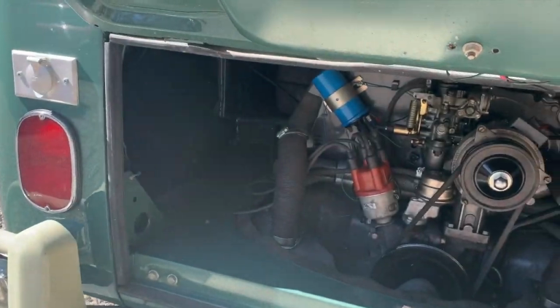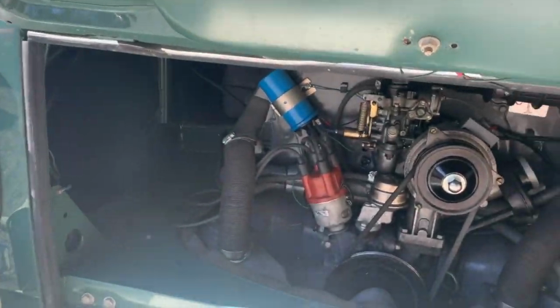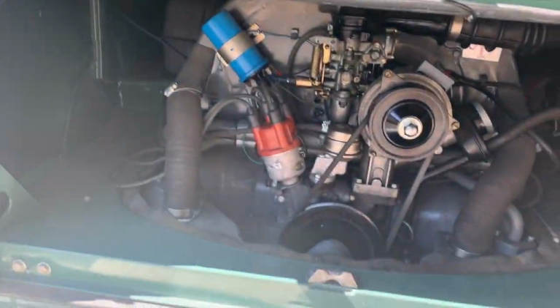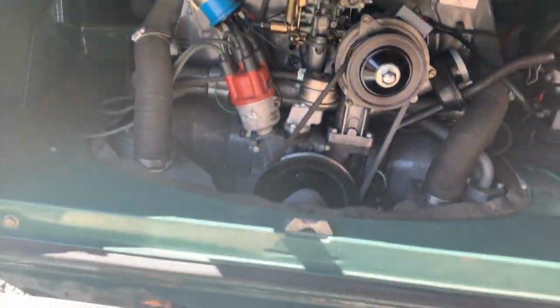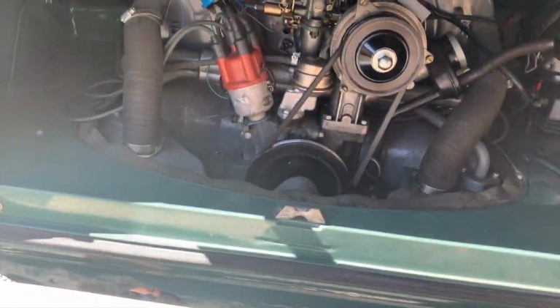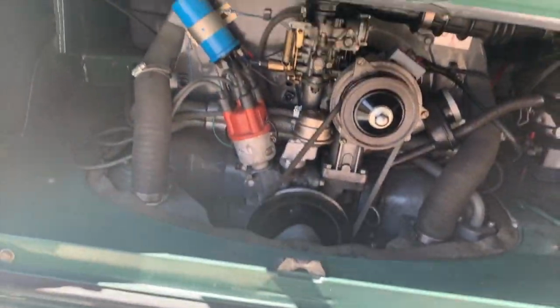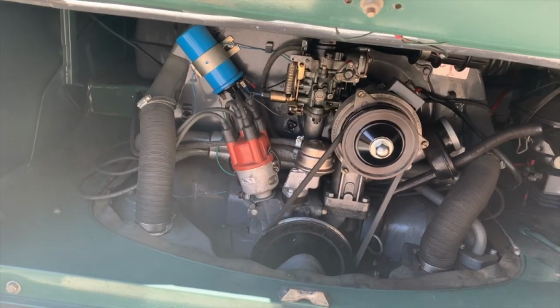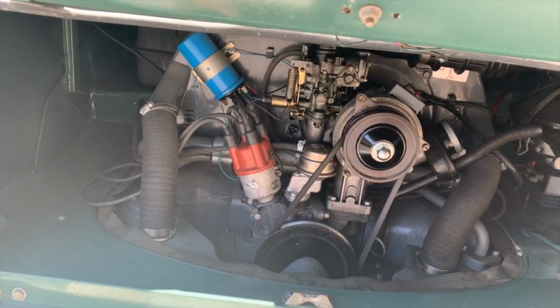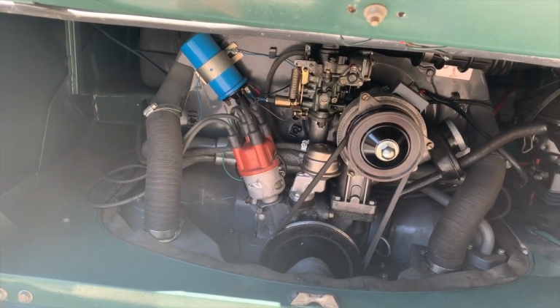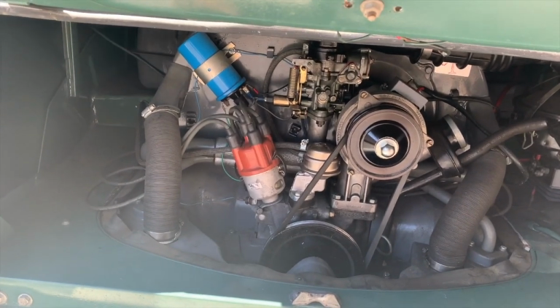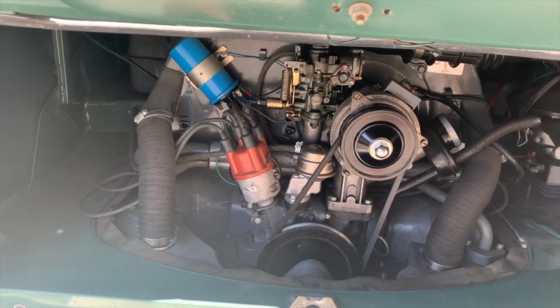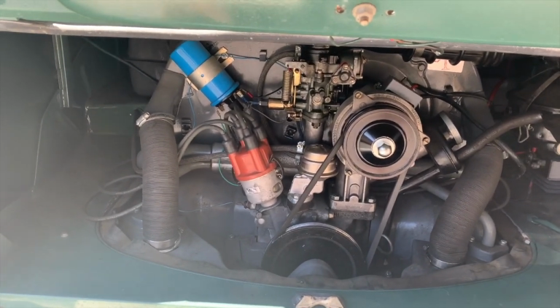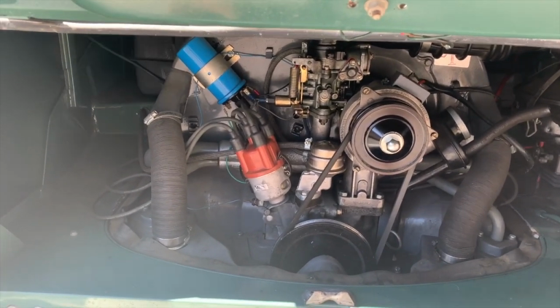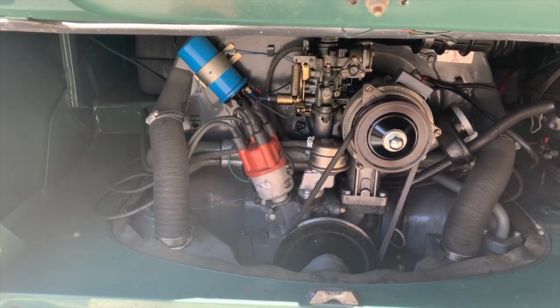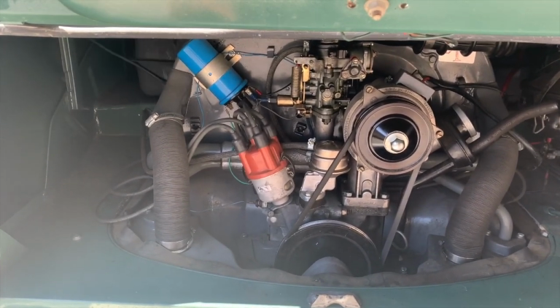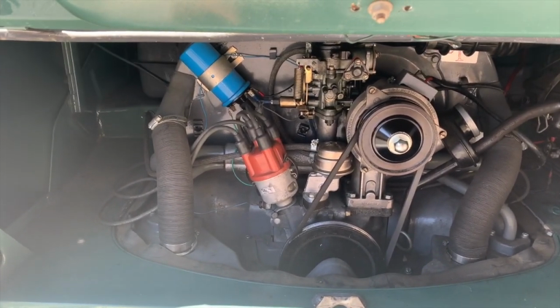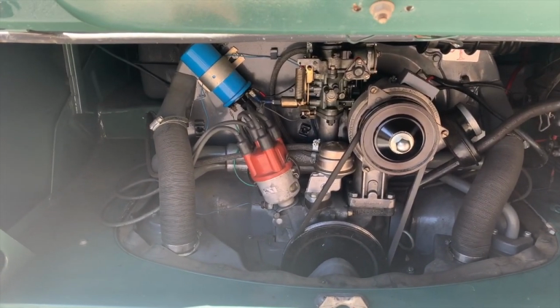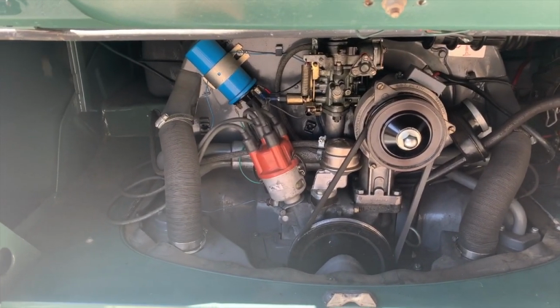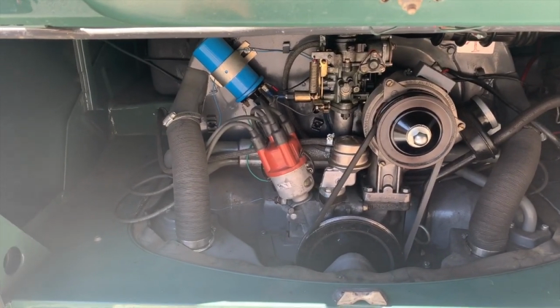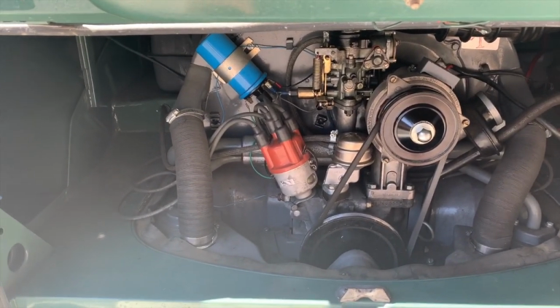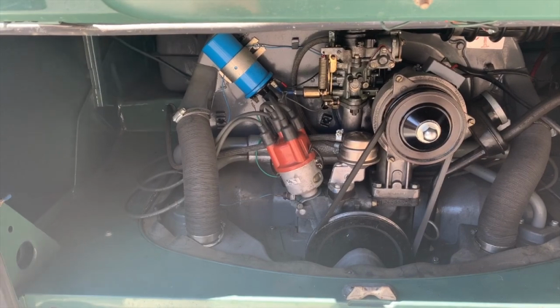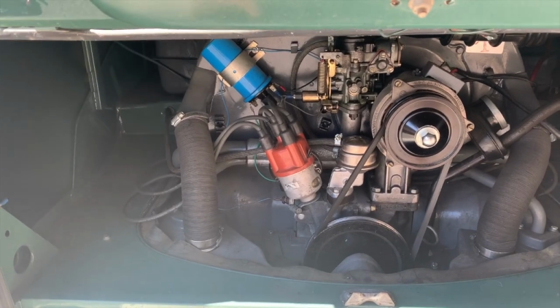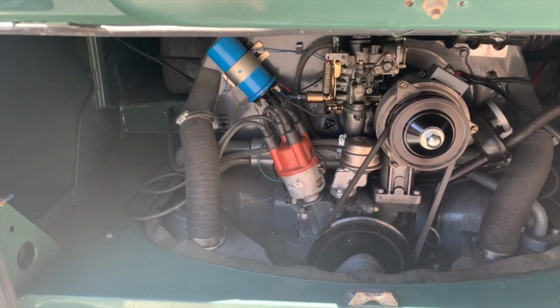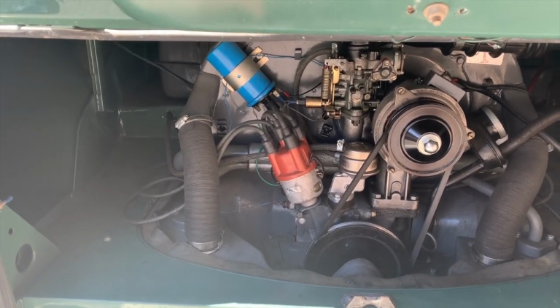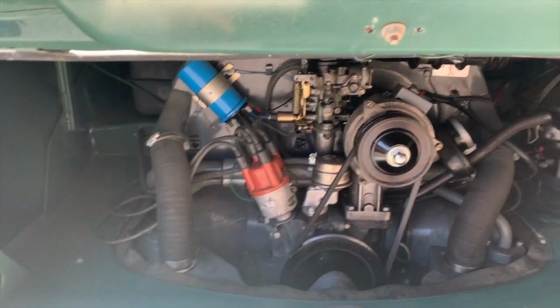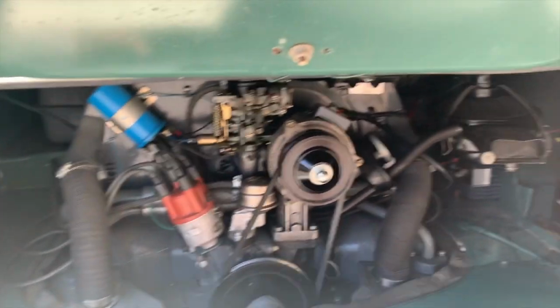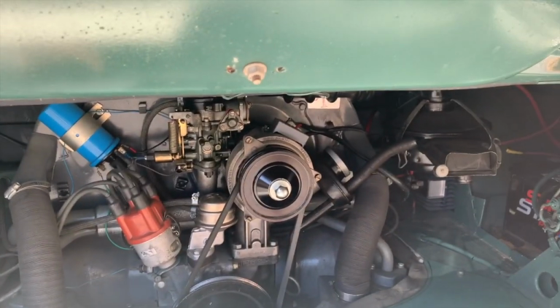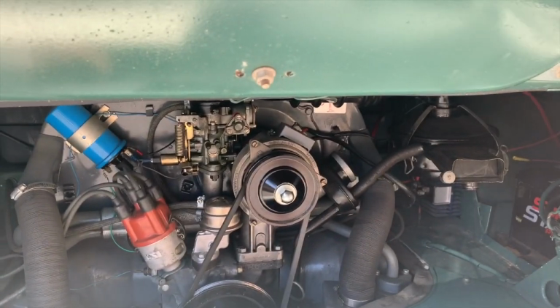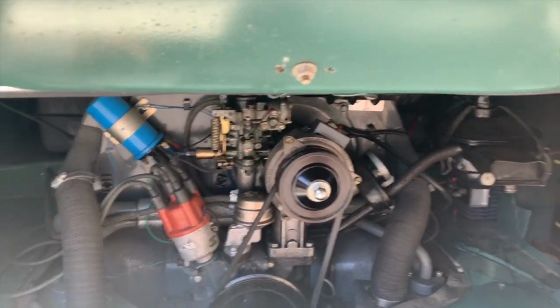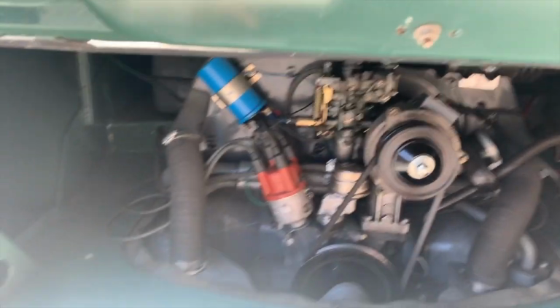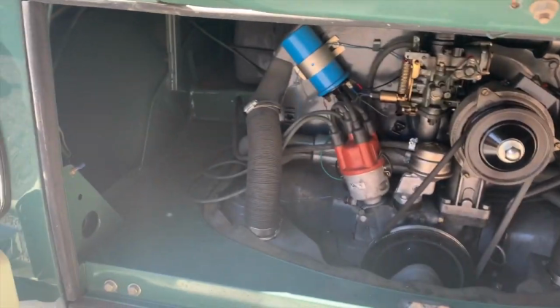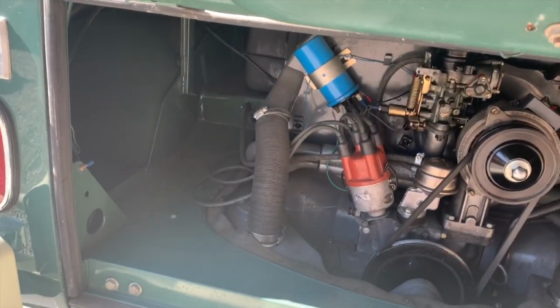That's a 1500cc engine. This has an alternator on it and a mechanical advance distributor which is not original, but the rest of it is really quite stock.